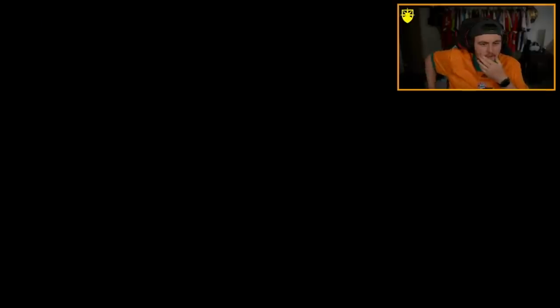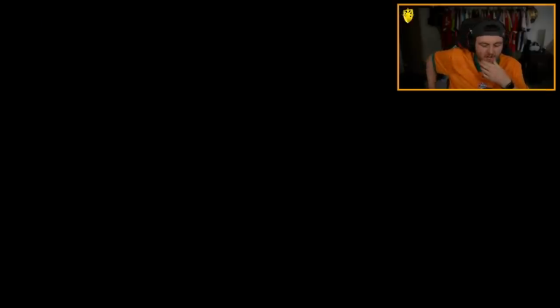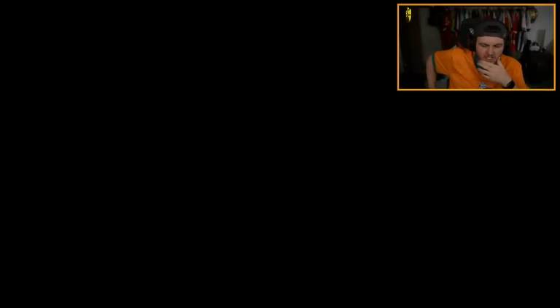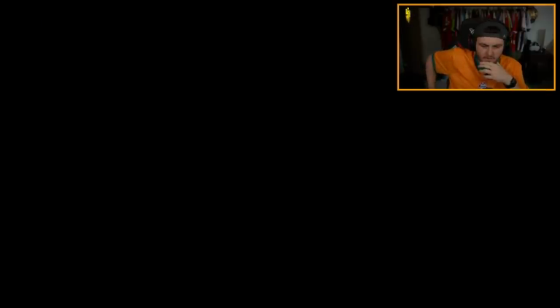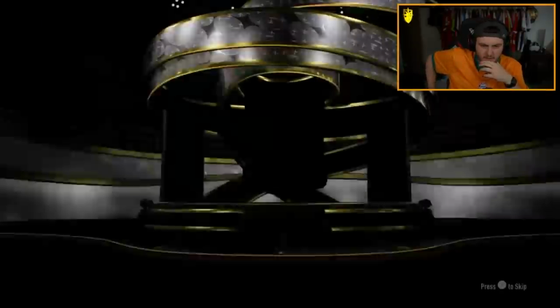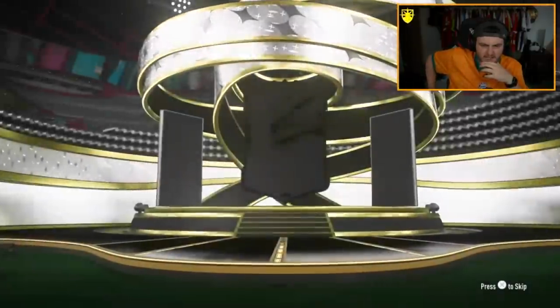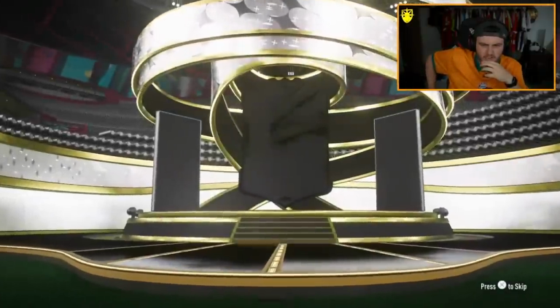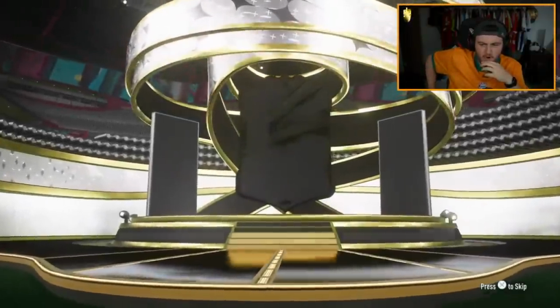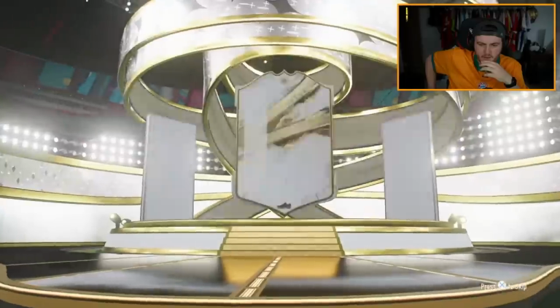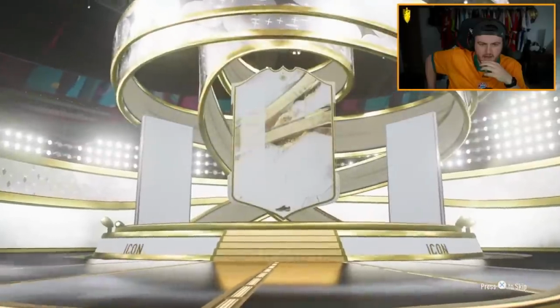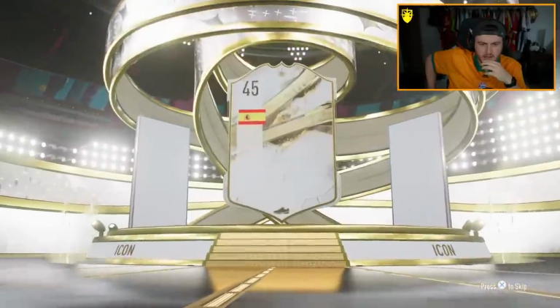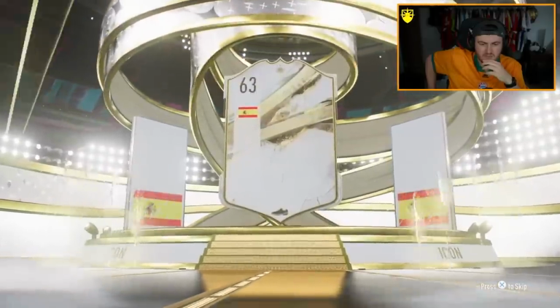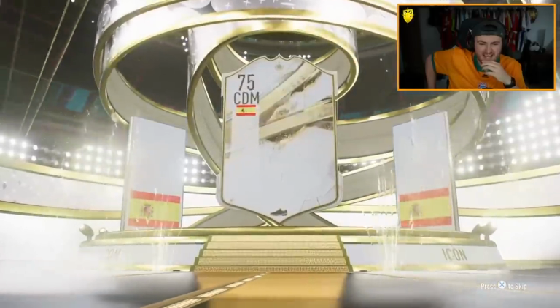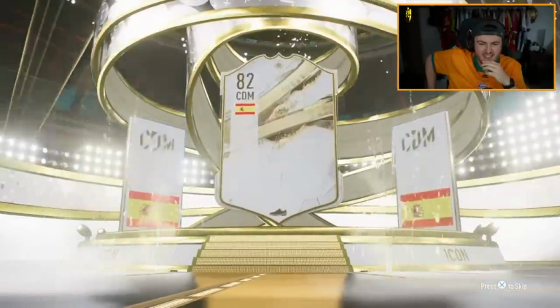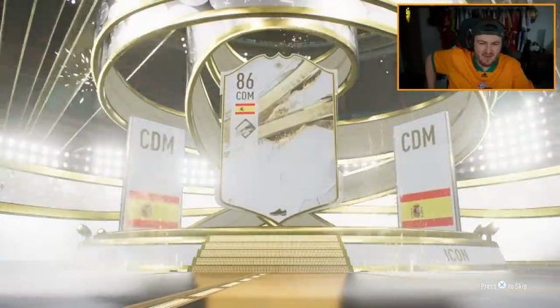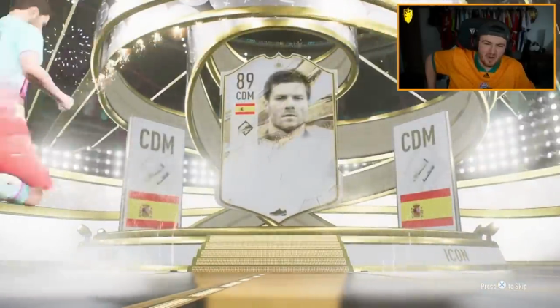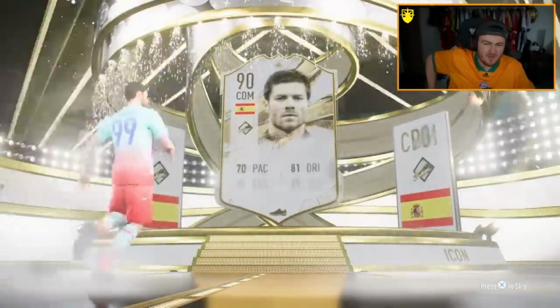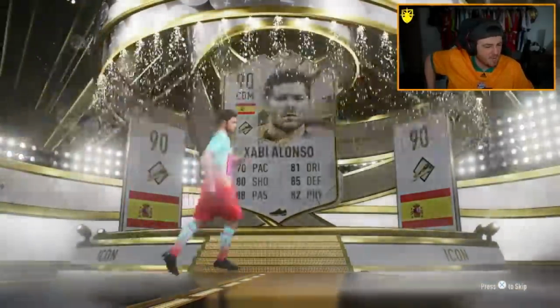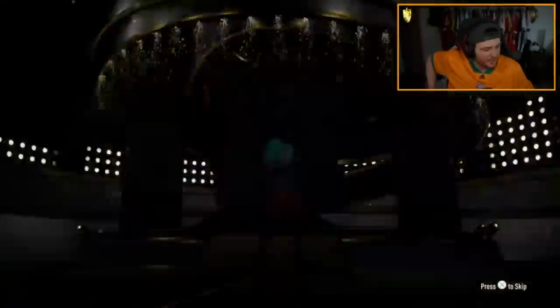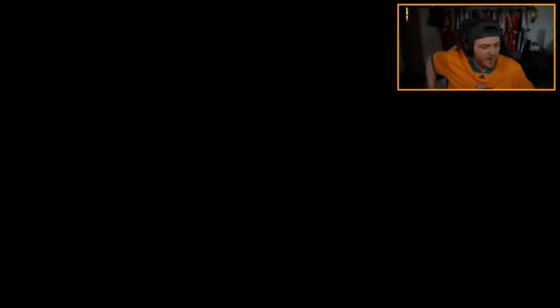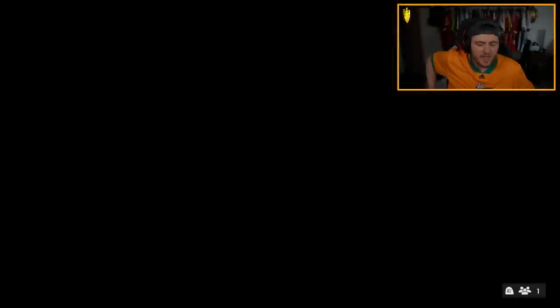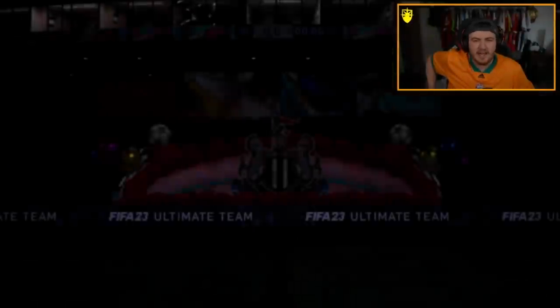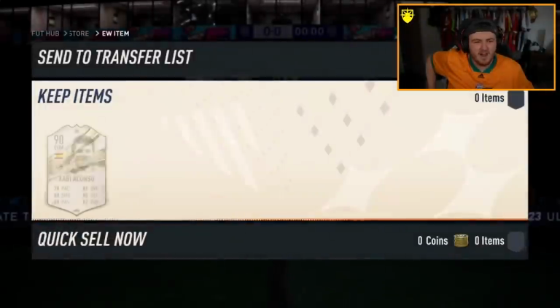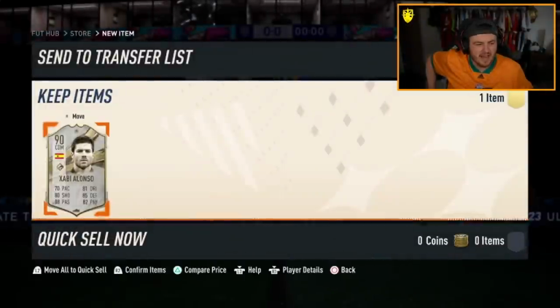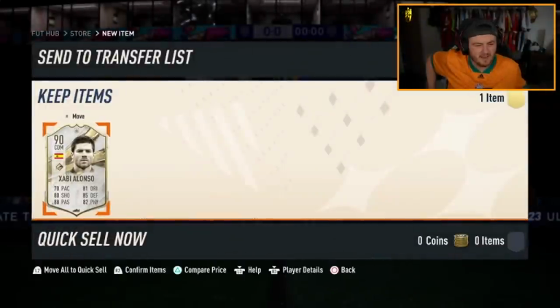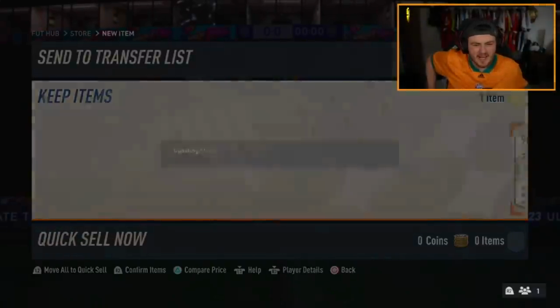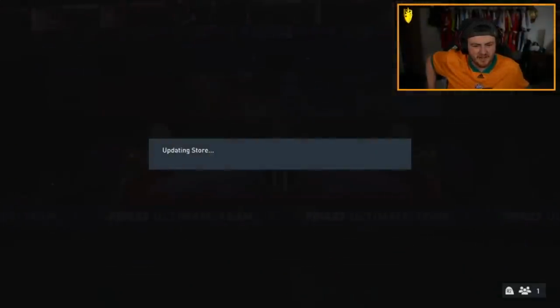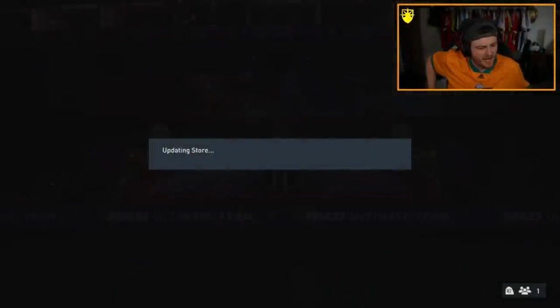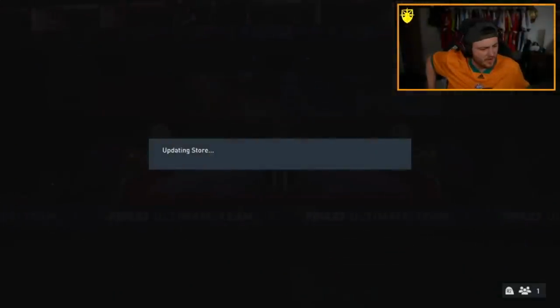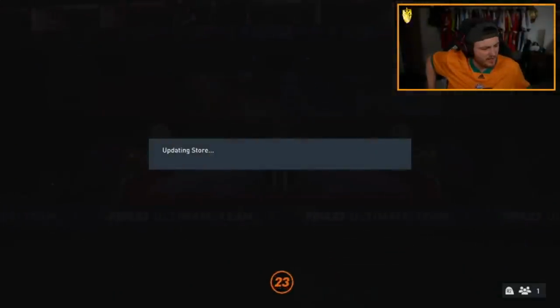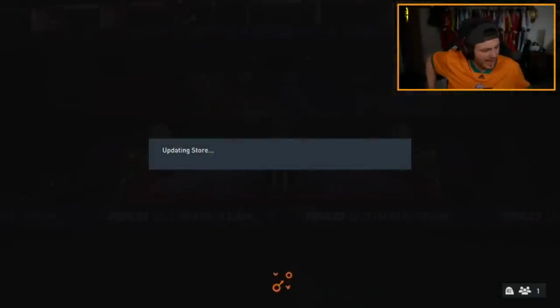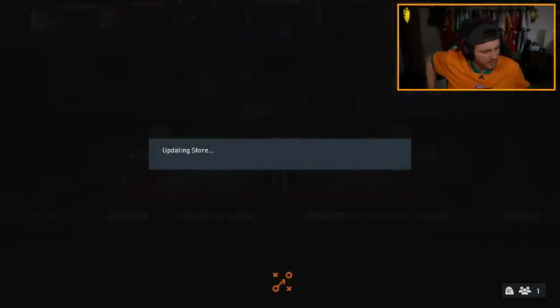We have Lala's two icon packs now. First one is going to be a prime icon. Spanish CDM — Xabi Alonso. These have been terrible this time. Not that they were great last time, but the rotation's definitely terrible tonight. Absolutely awful.